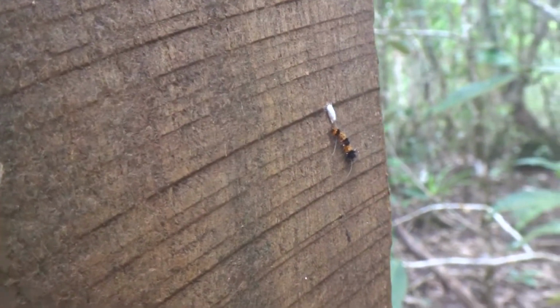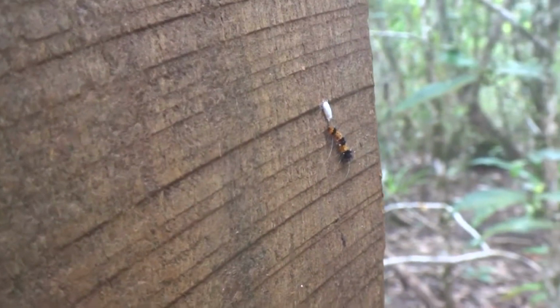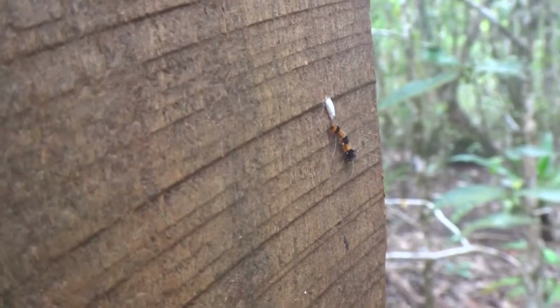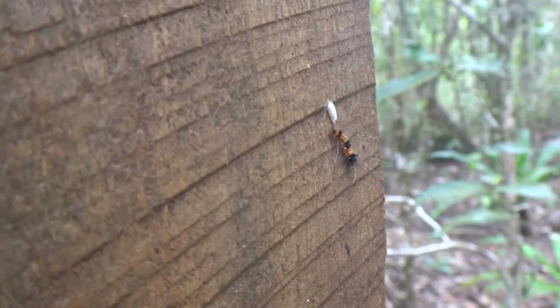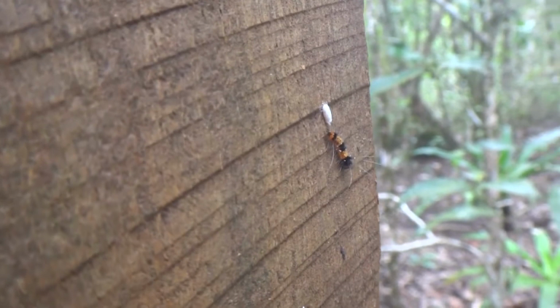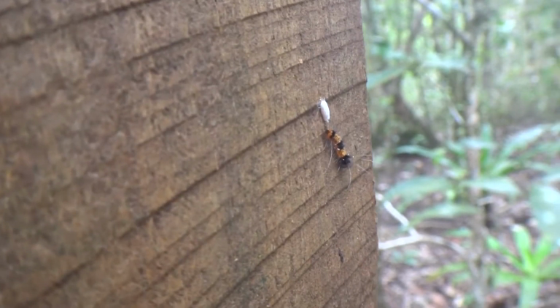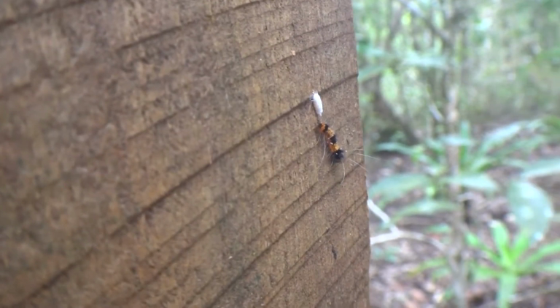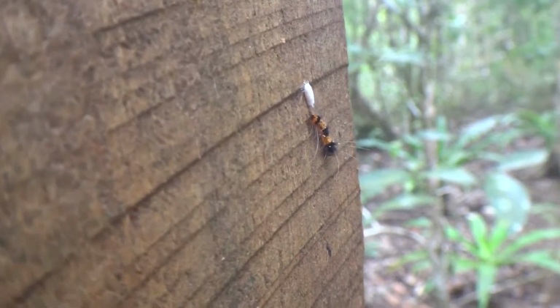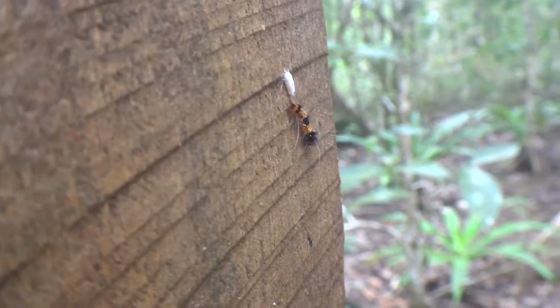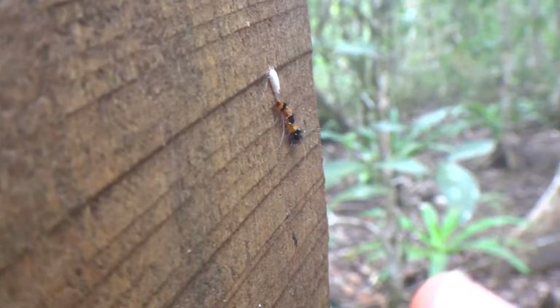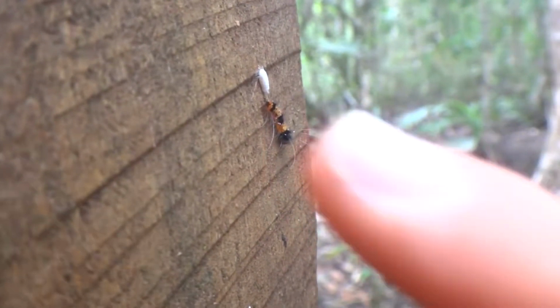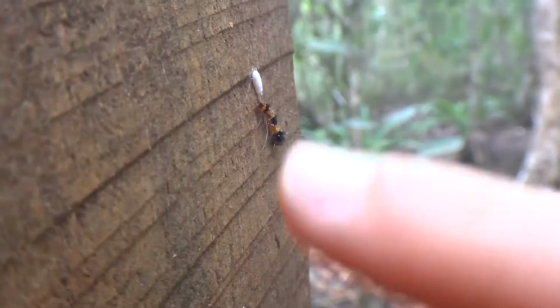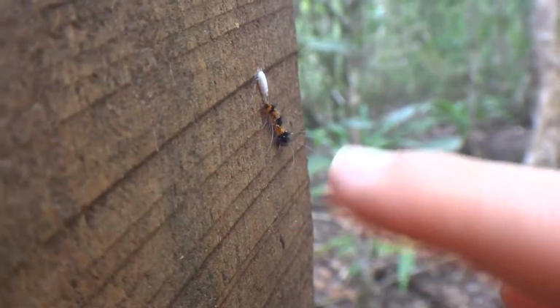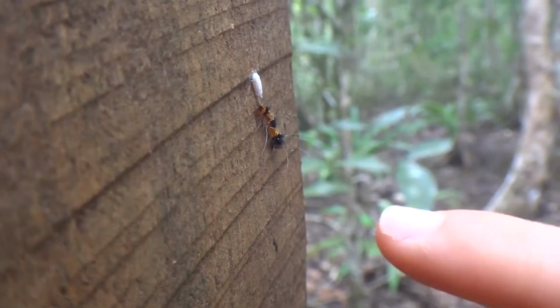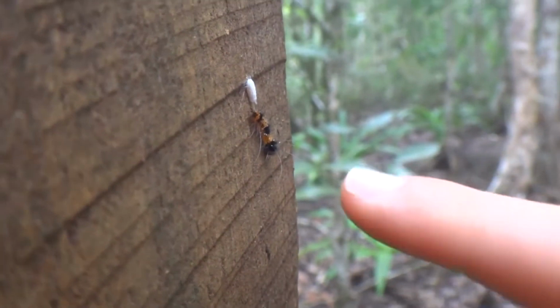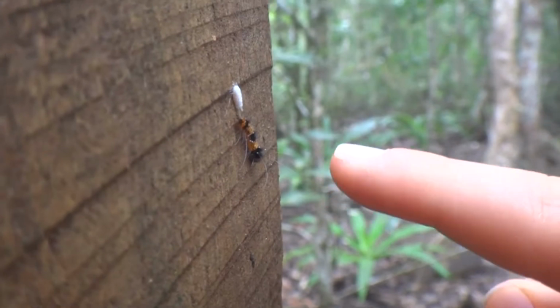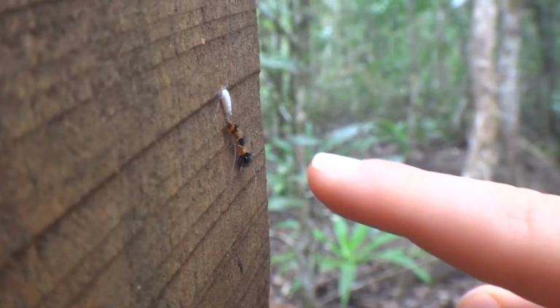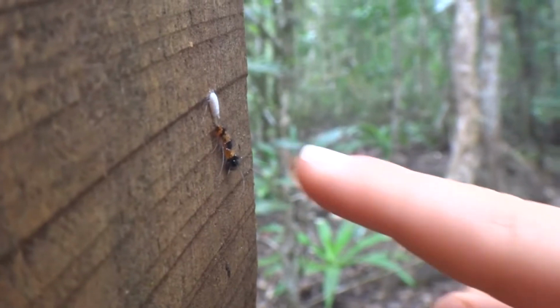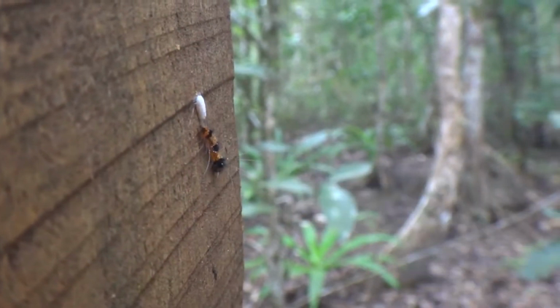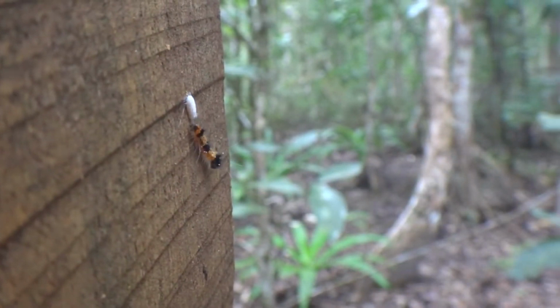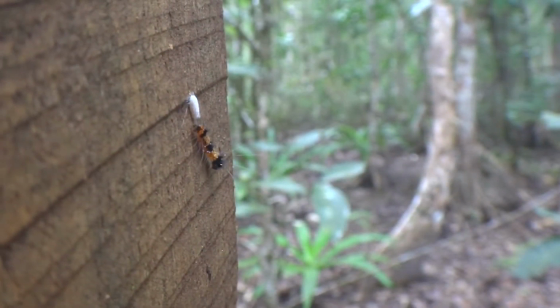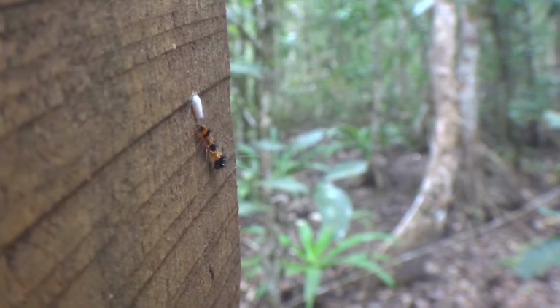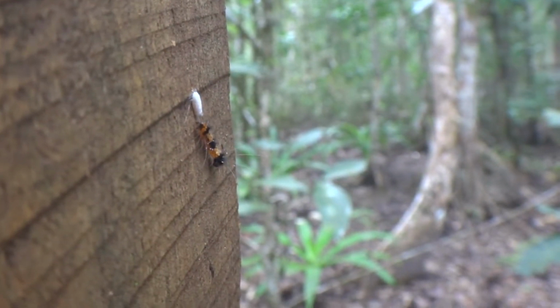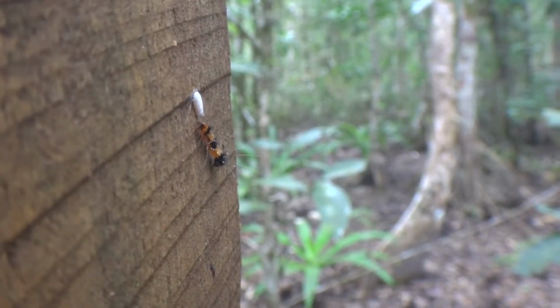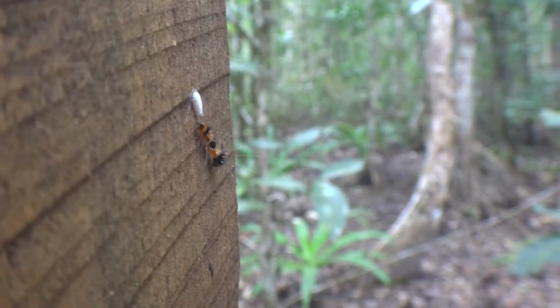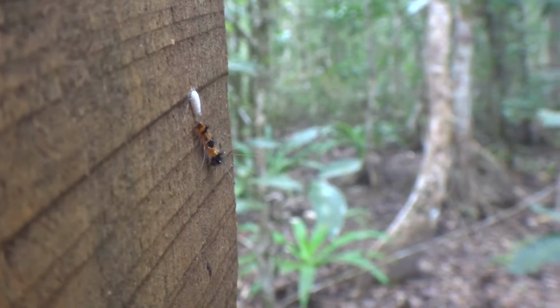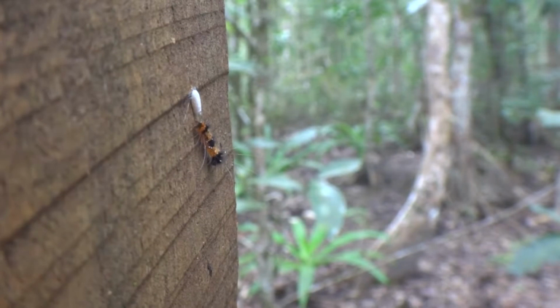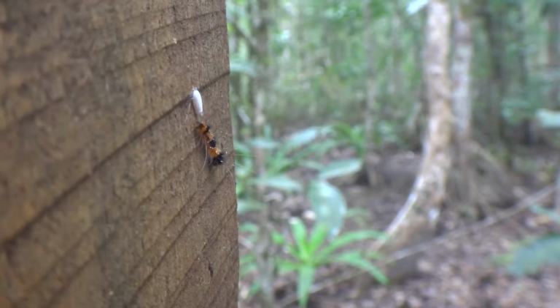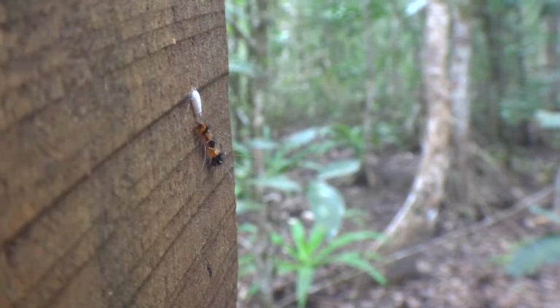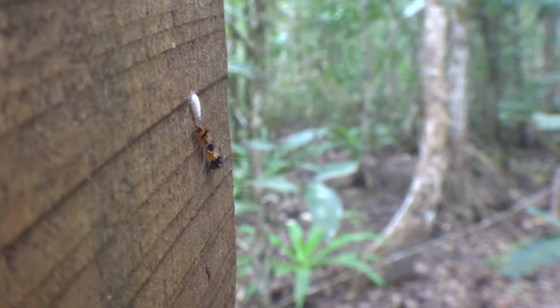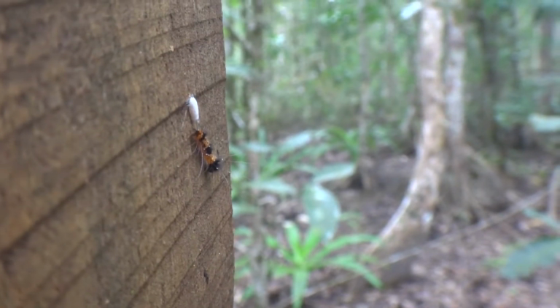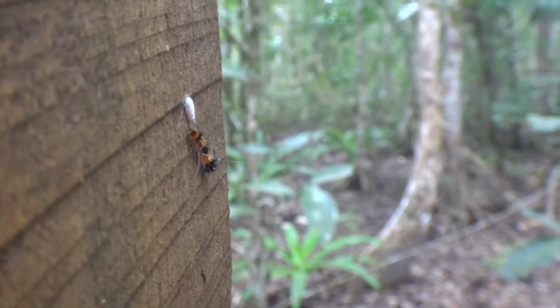It's got a bit of fur on it. Oh, just wiggle tail! It must be tired after coming out of its egg.